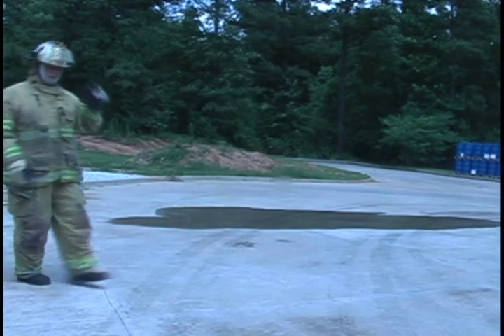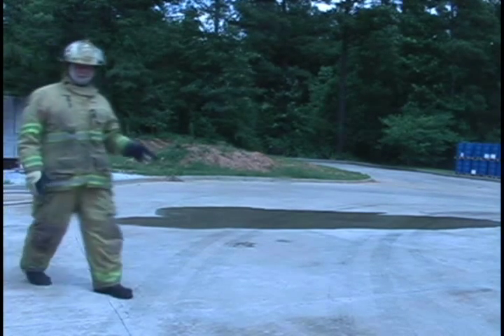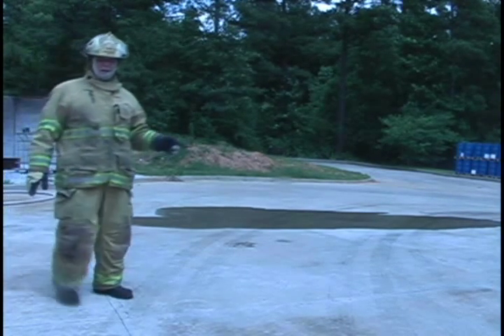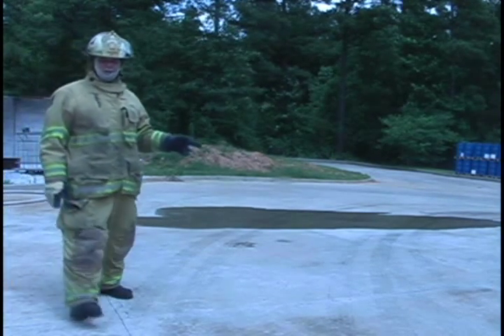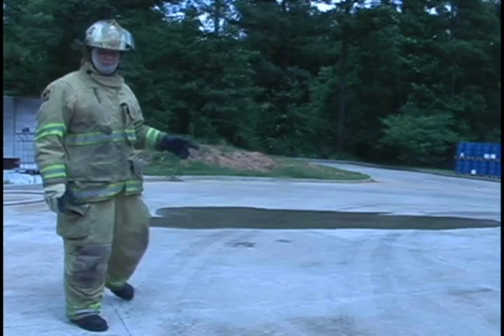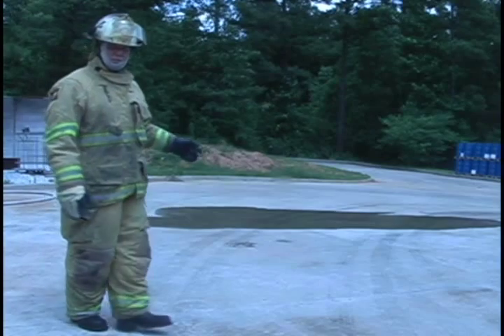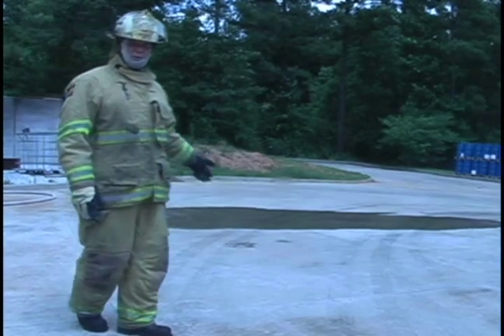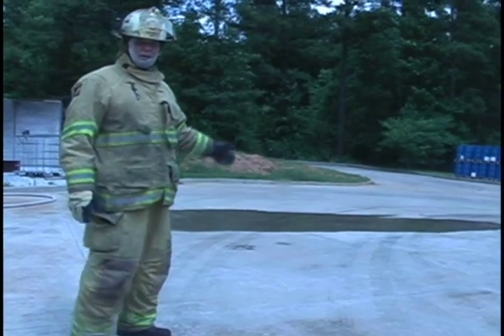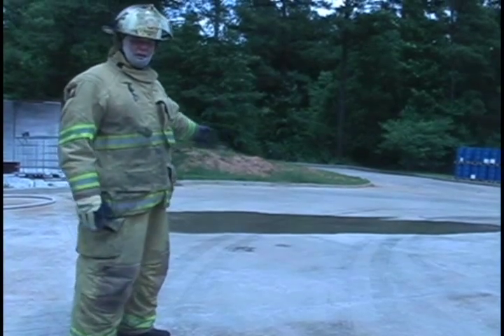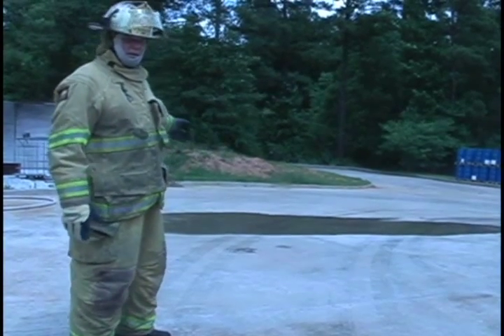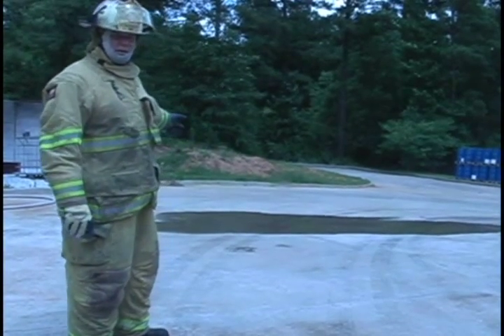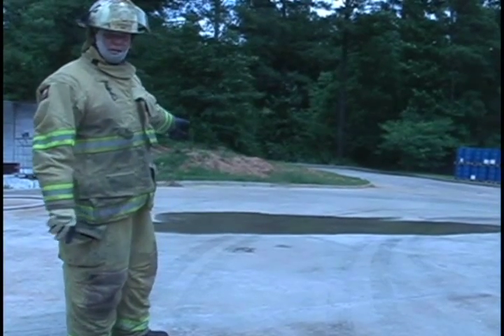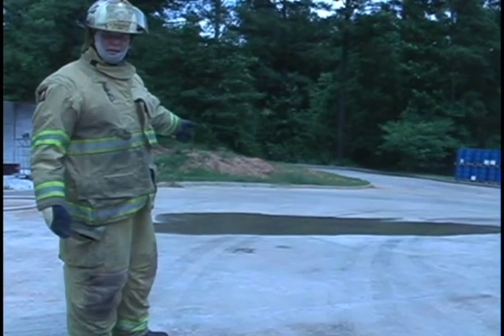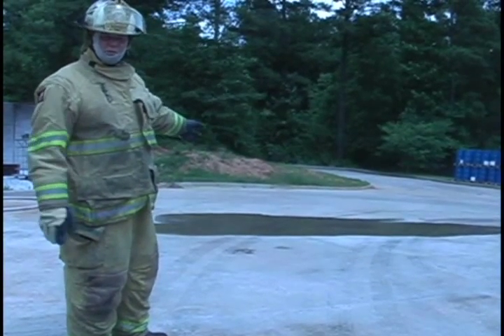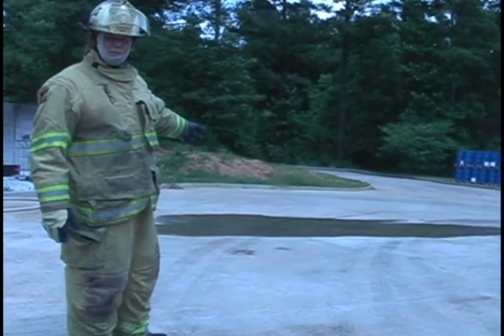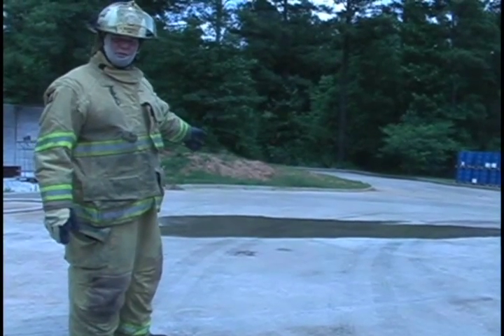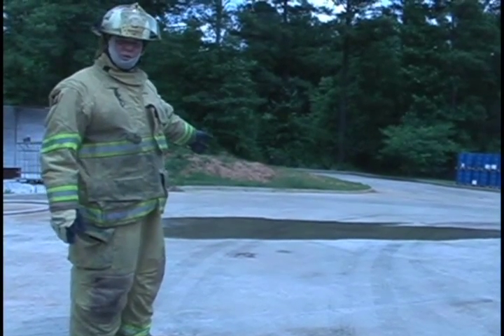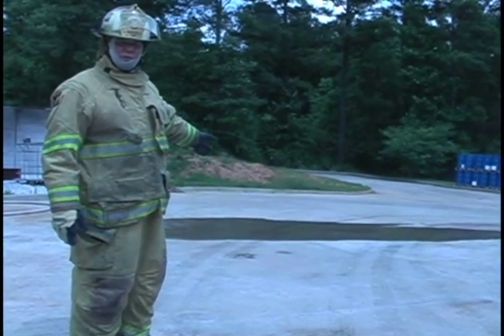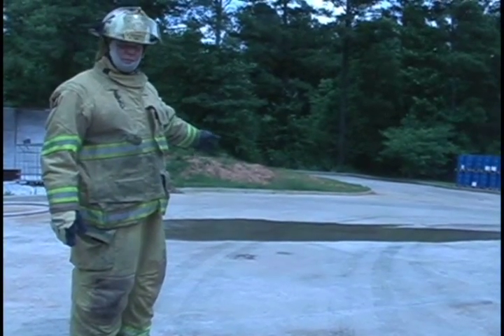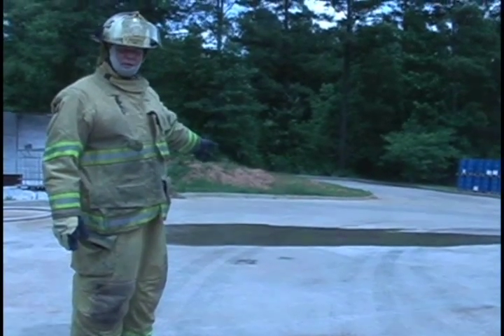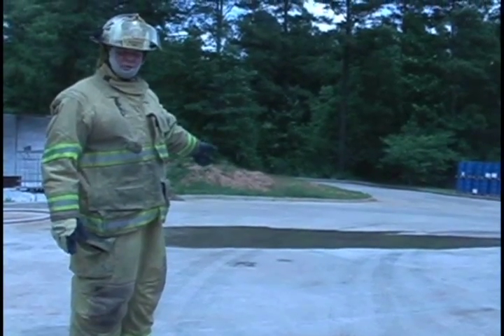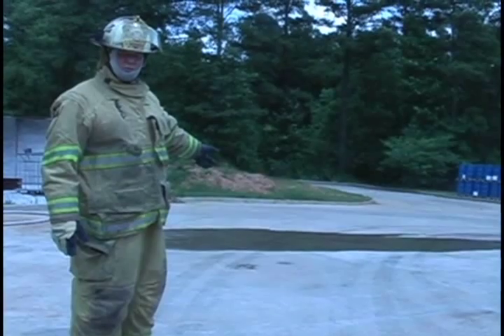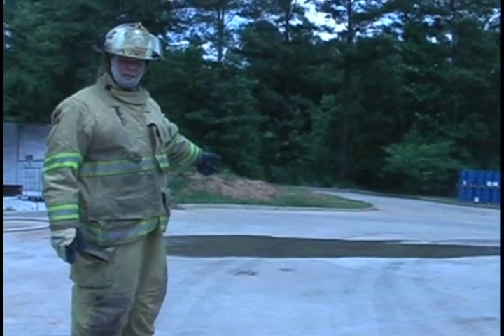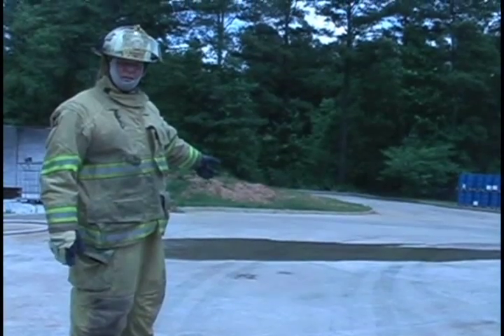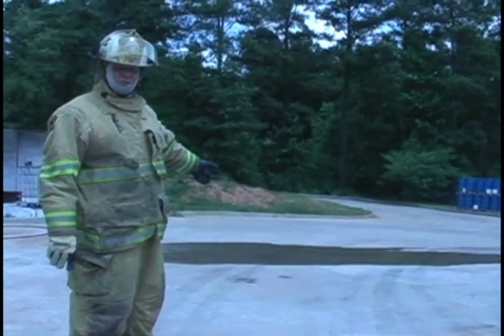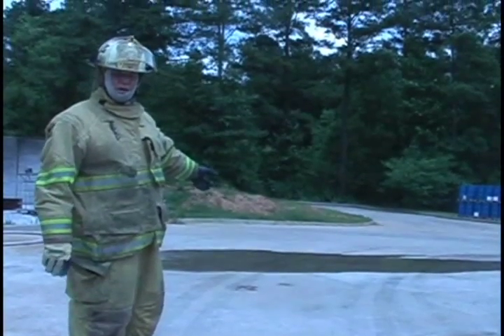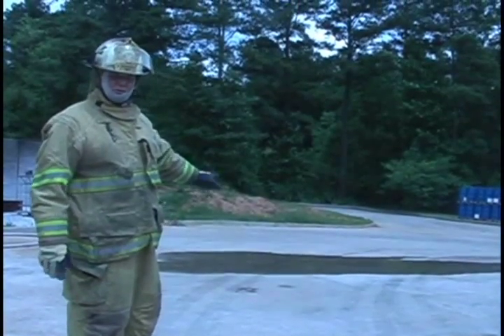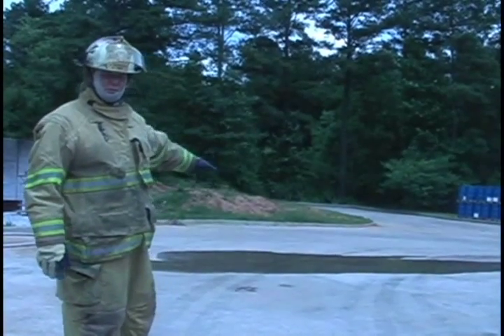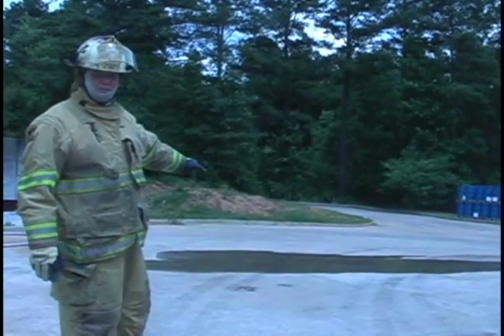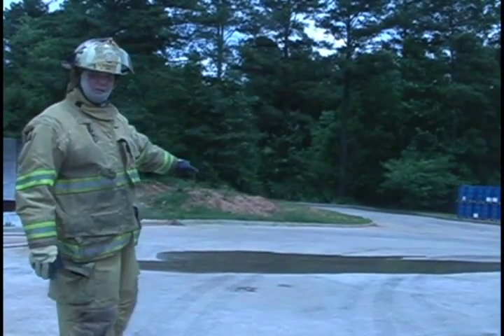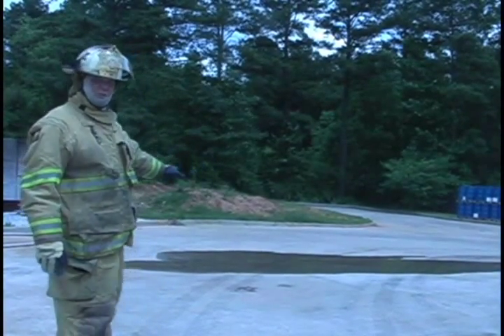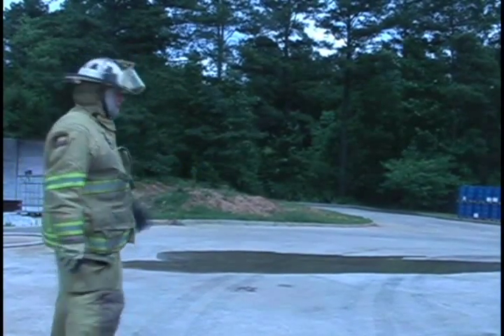As a side note, this is typically one gallon equals about 100 square feet coverage on the ground. So this will be about 500 square feet.